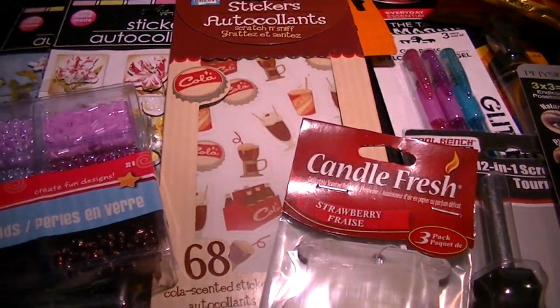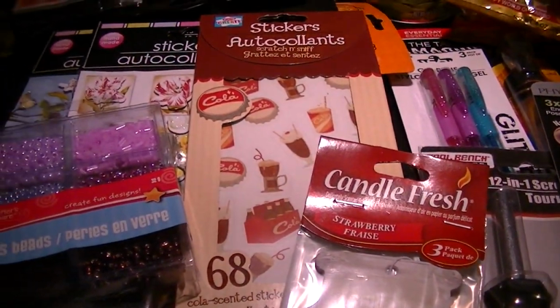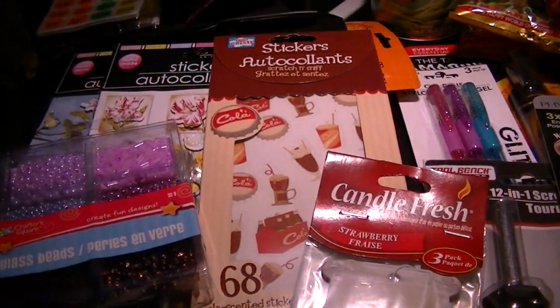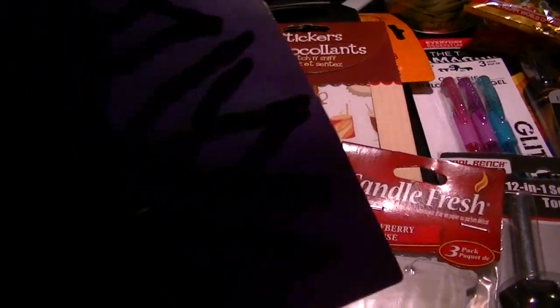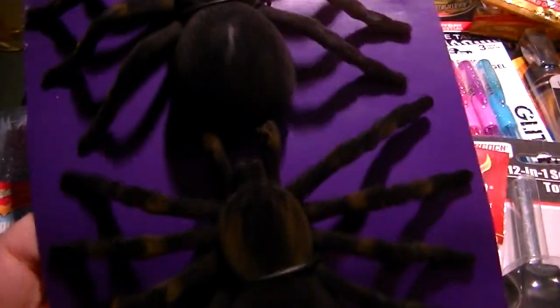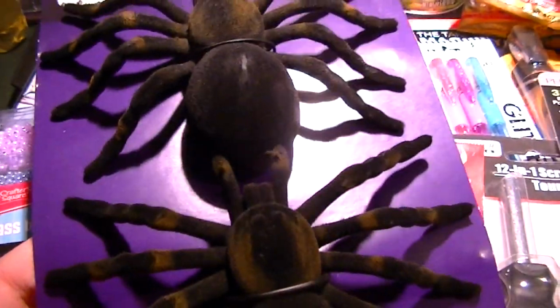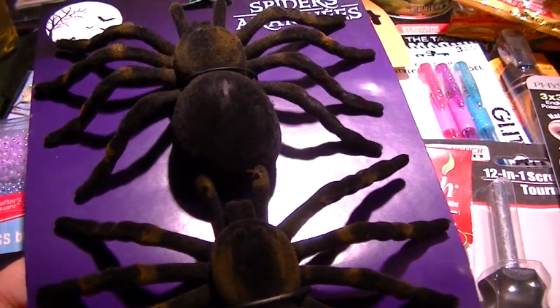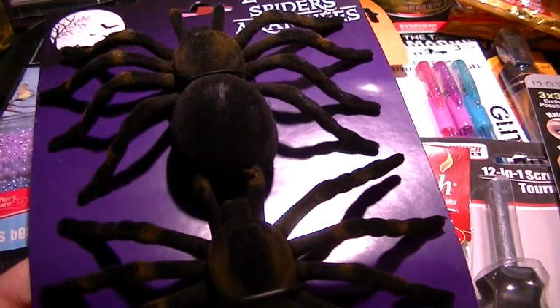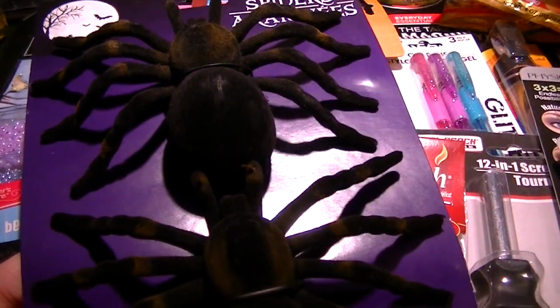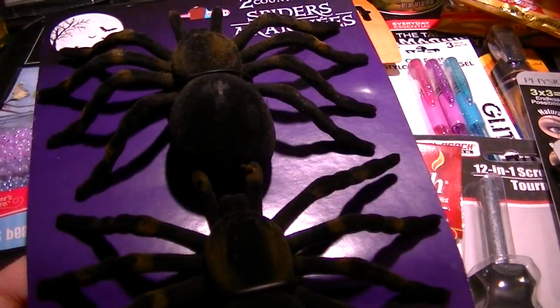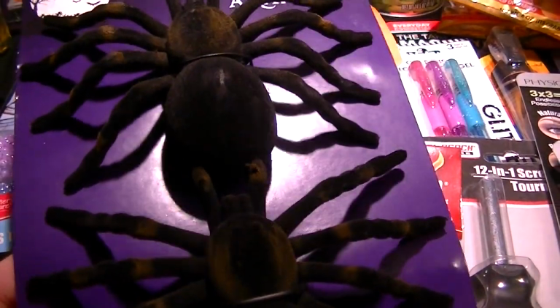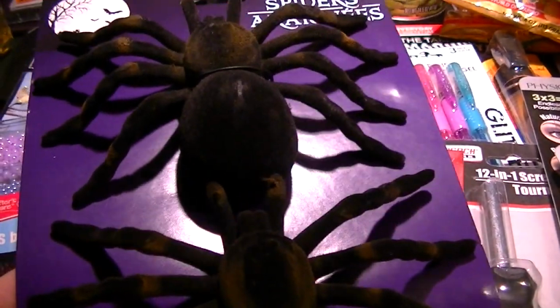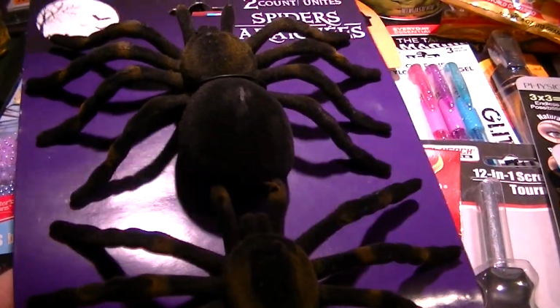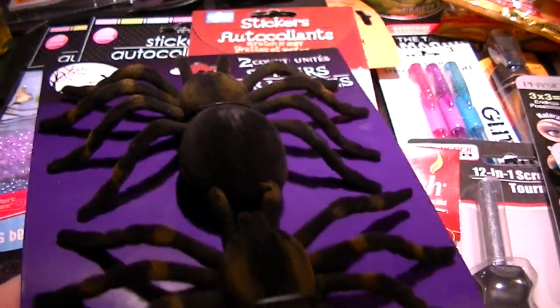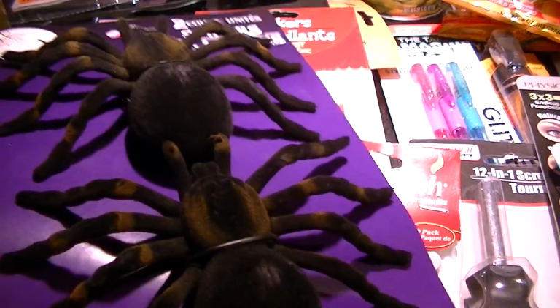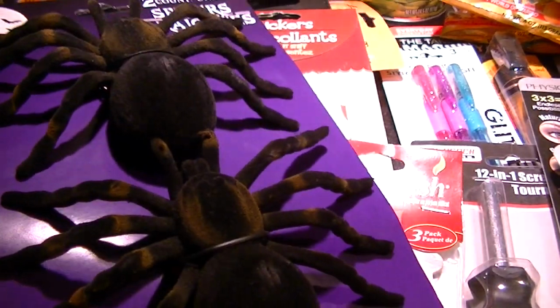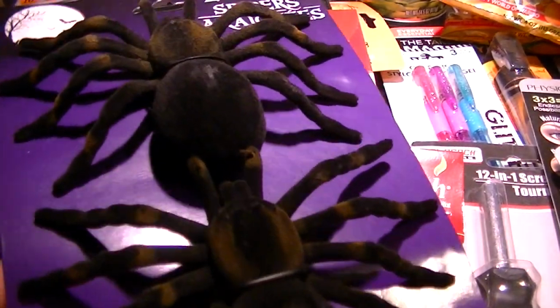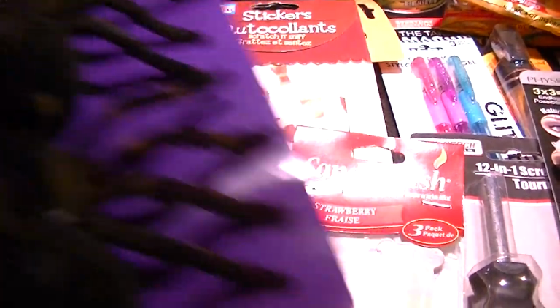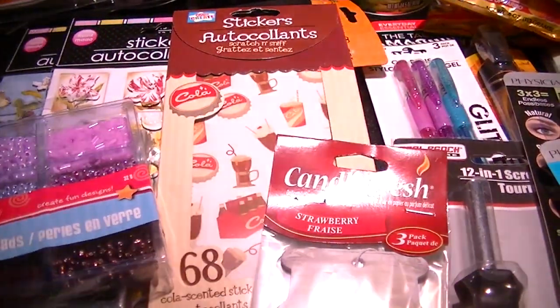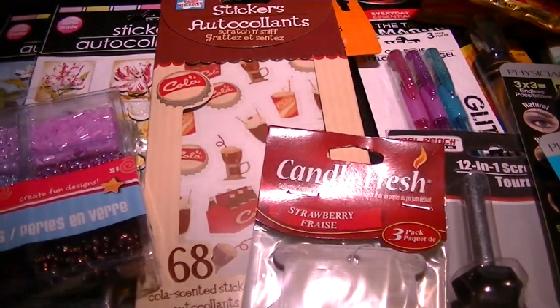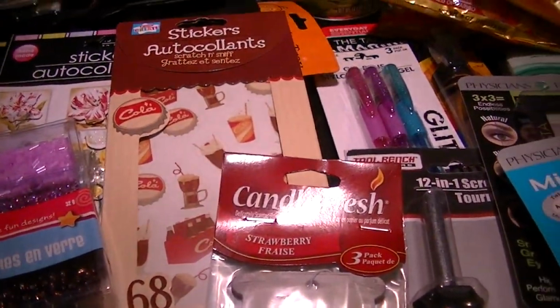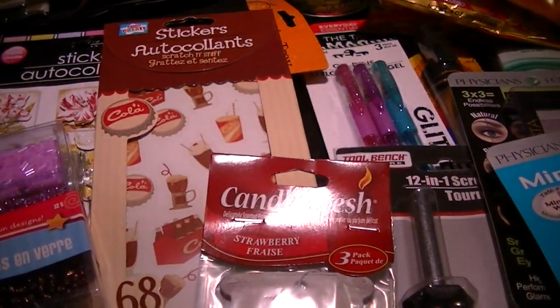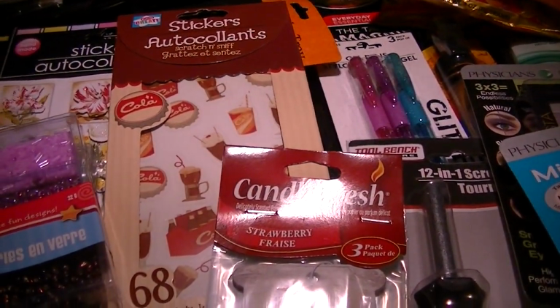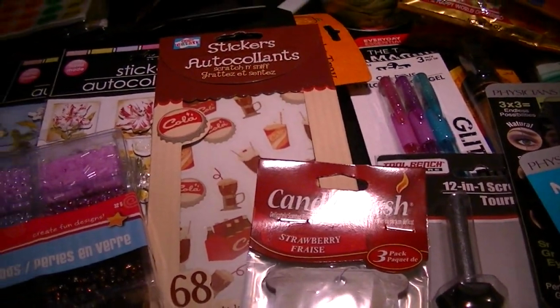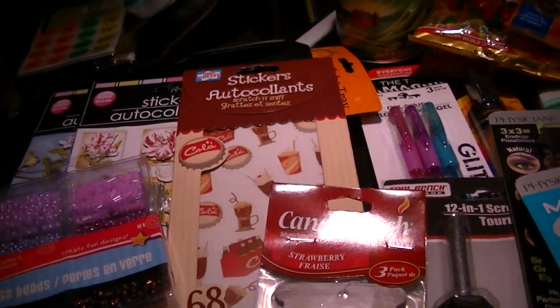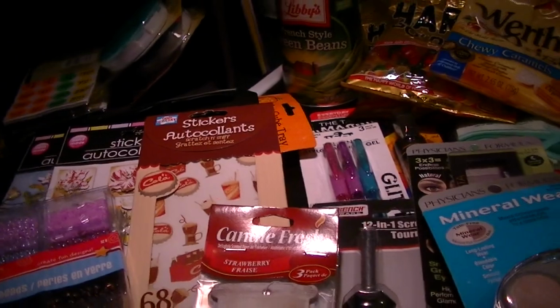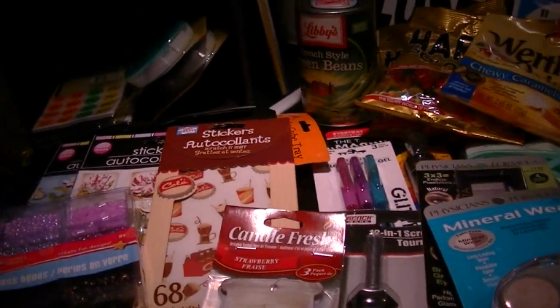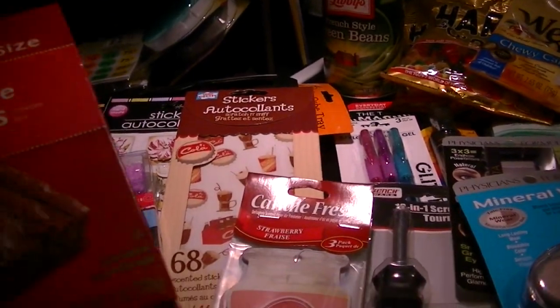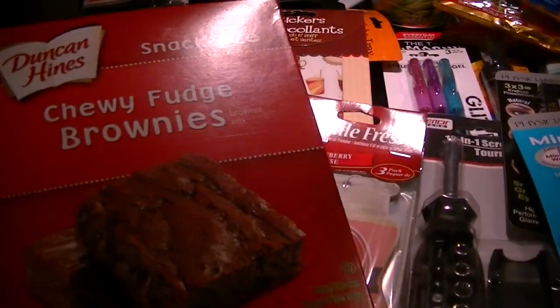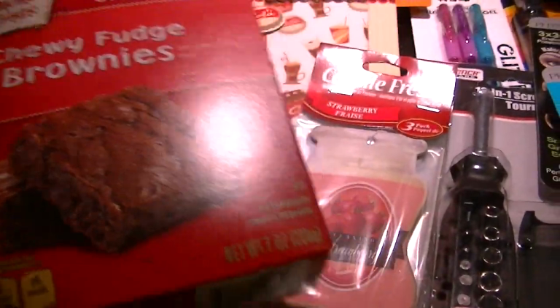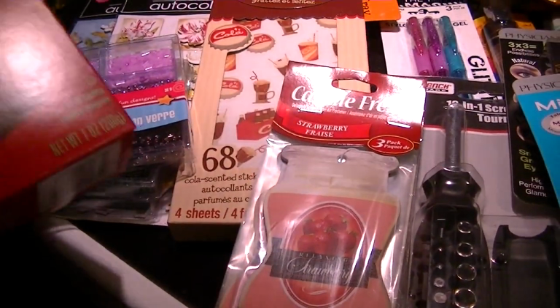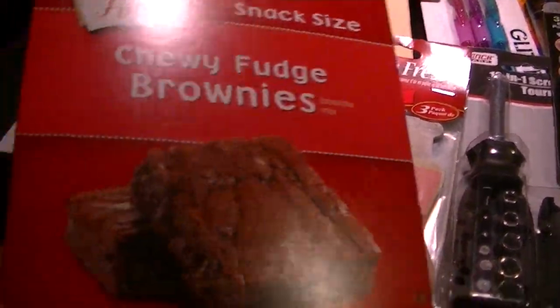As a joke, I'm going to put a couple of these spiders underneath a blankie on the couch throughout the living room — because I like to torment my husband. Who wouldn't? It's all in fun.